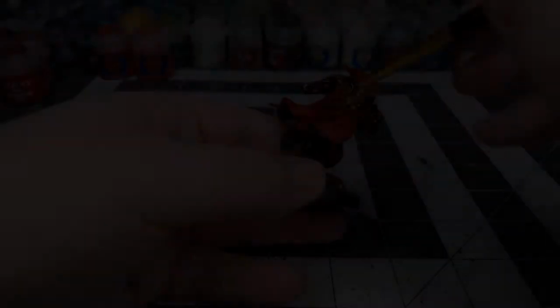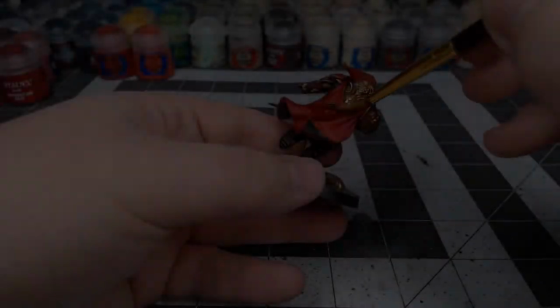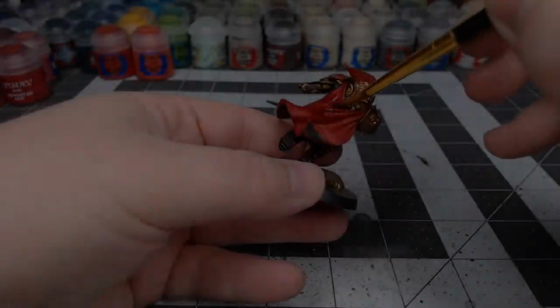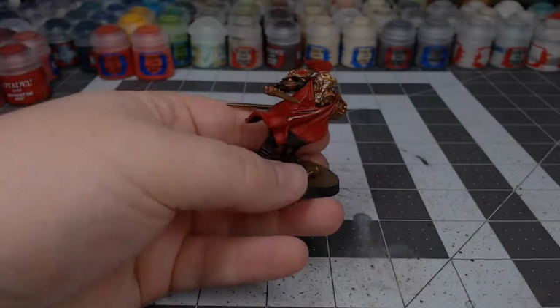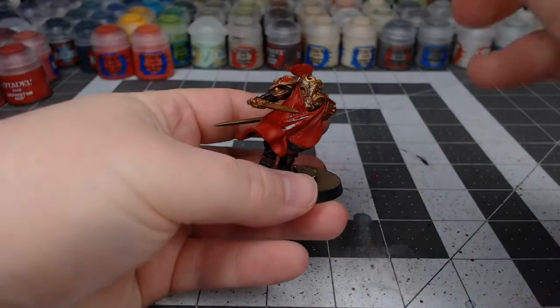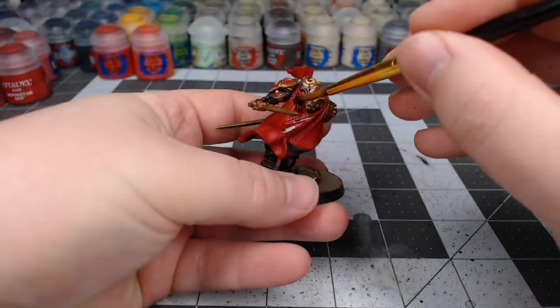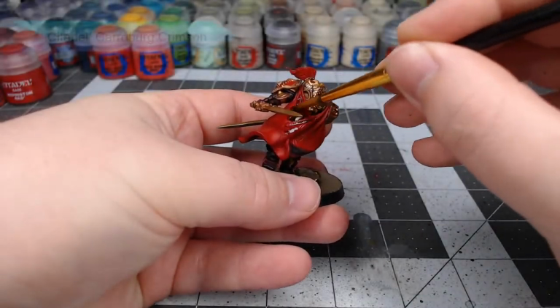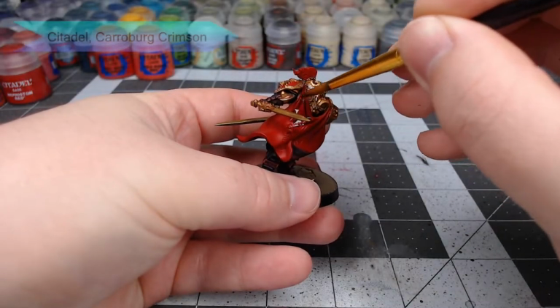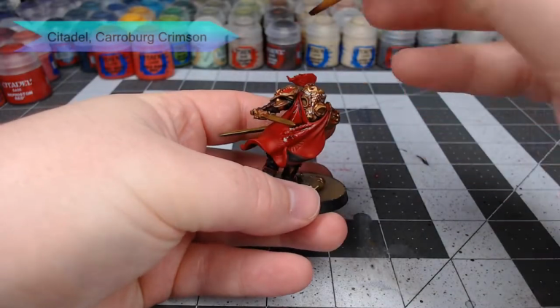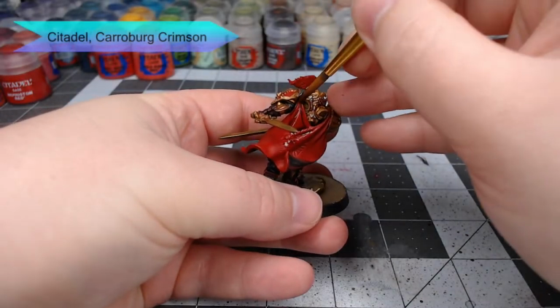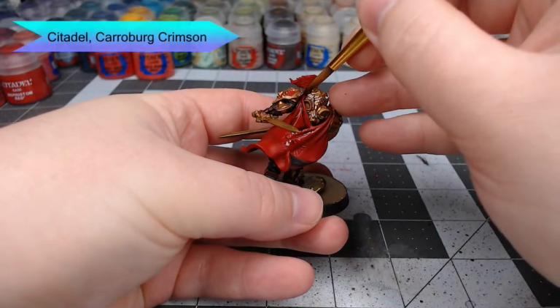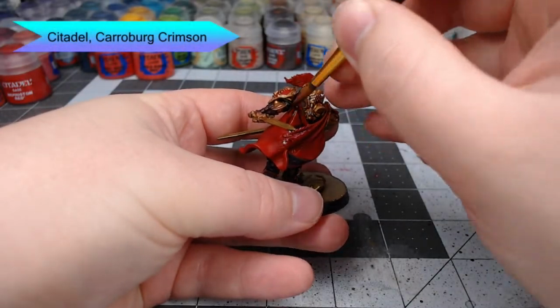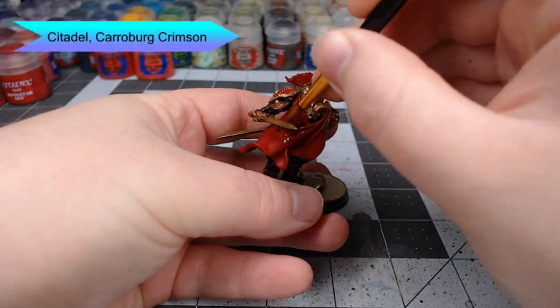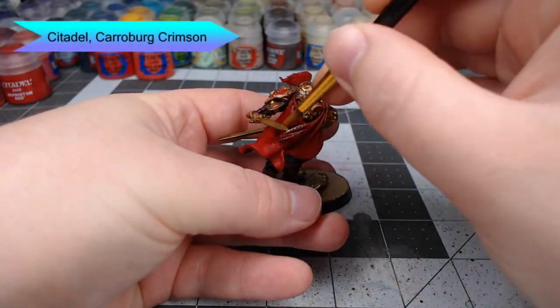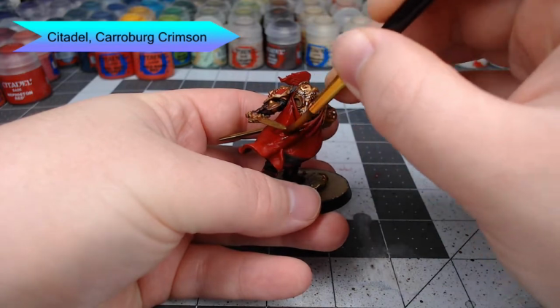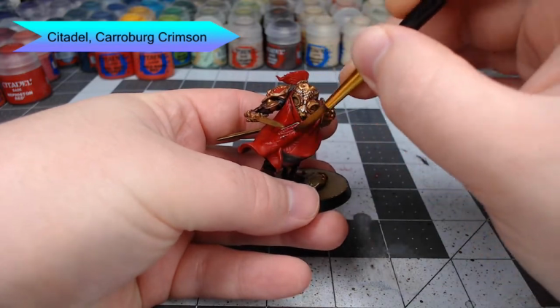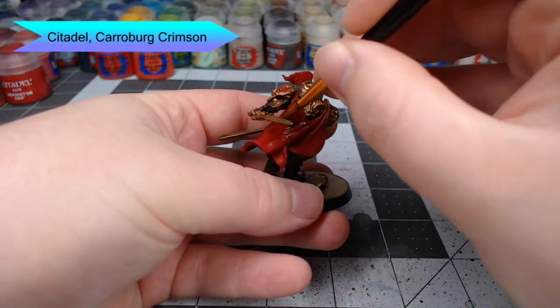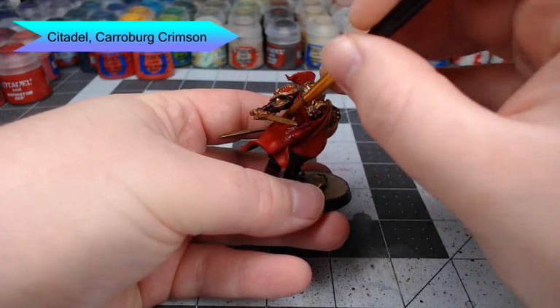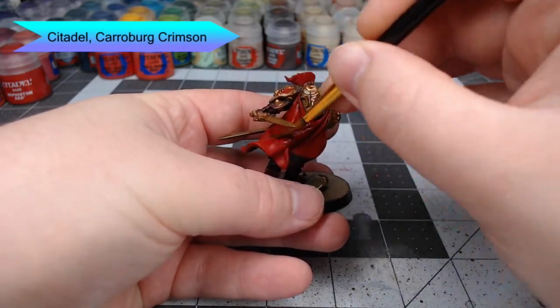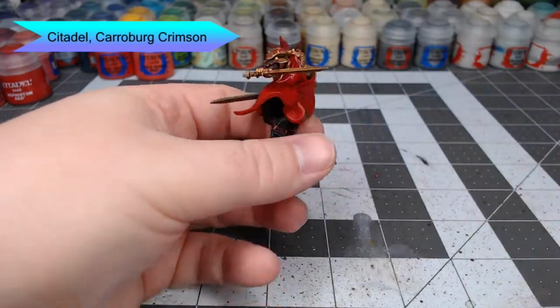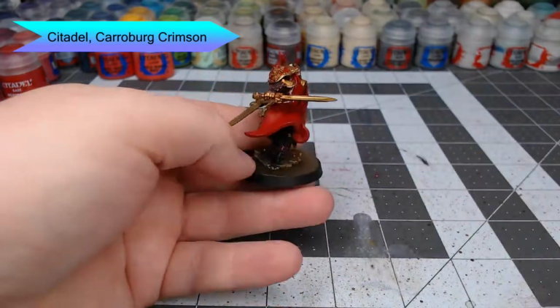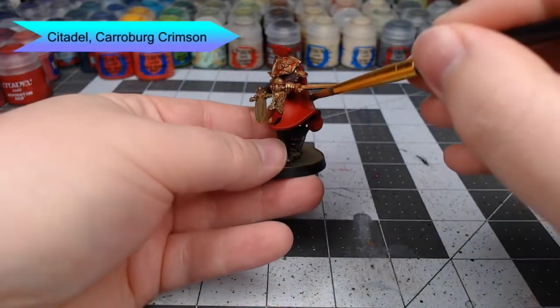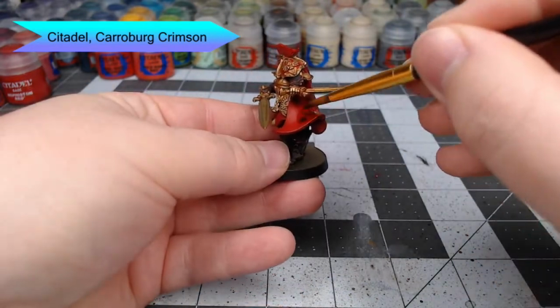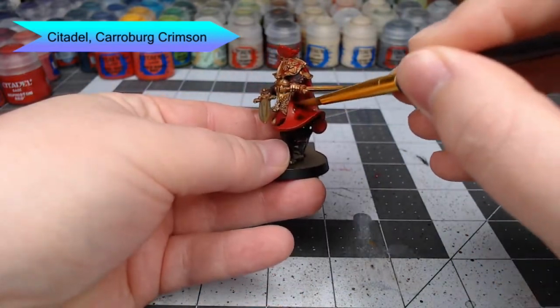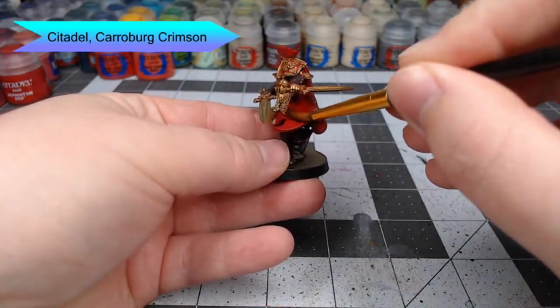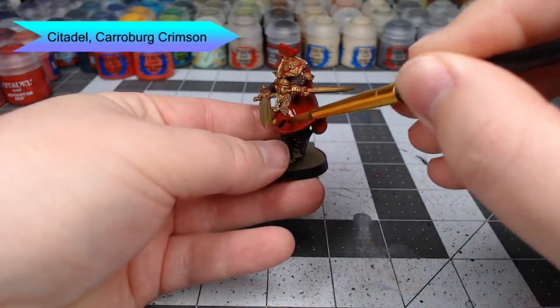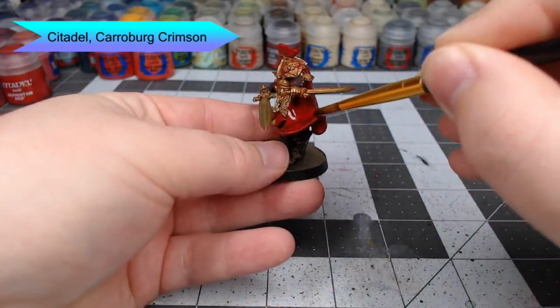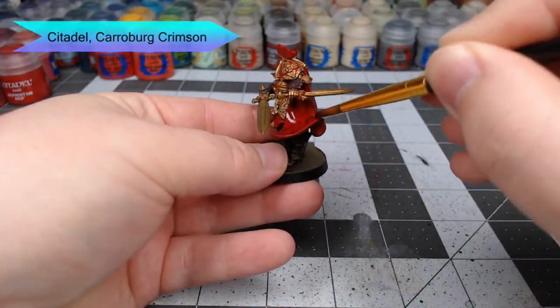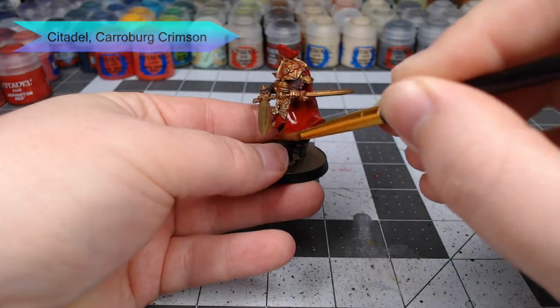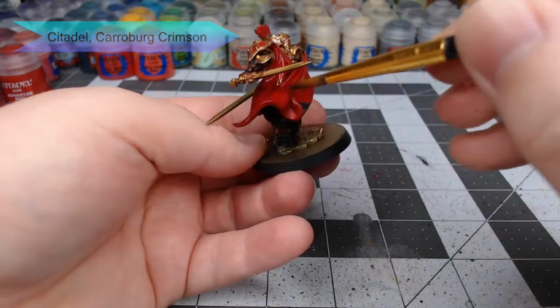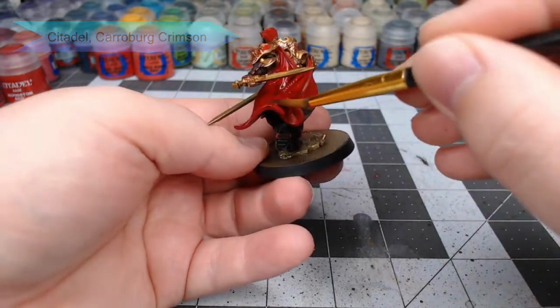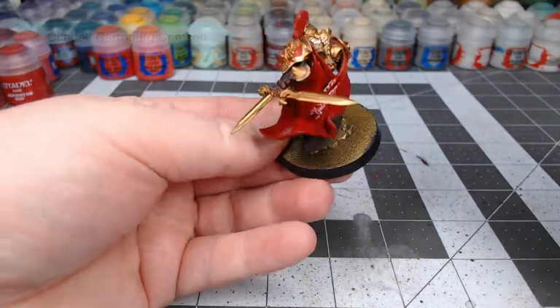With that in place, we're going to shade all of the red surfaces using Carroburg Crimson. You don't want to go too heavy with this — you want to make sure that all the pooling happens in the recesses of the cape and other cloth parts.